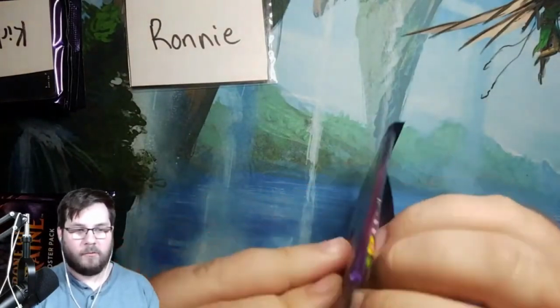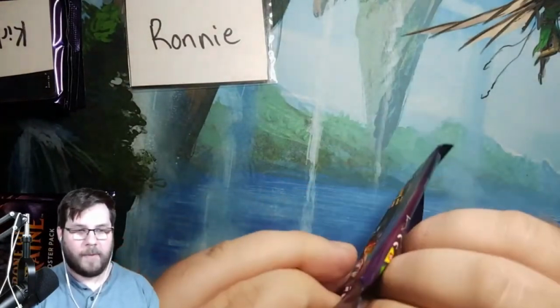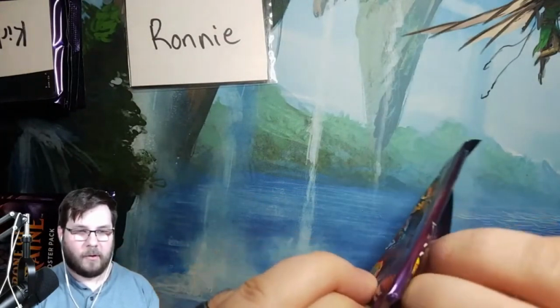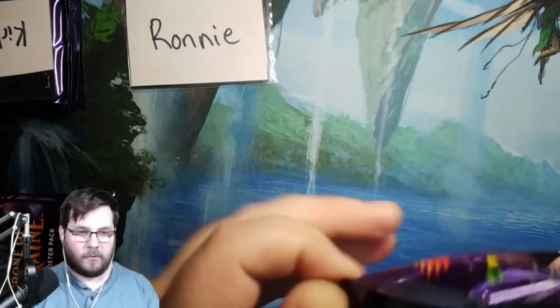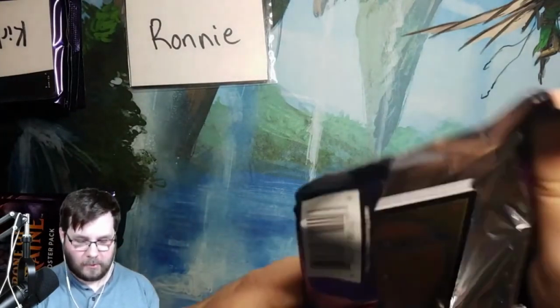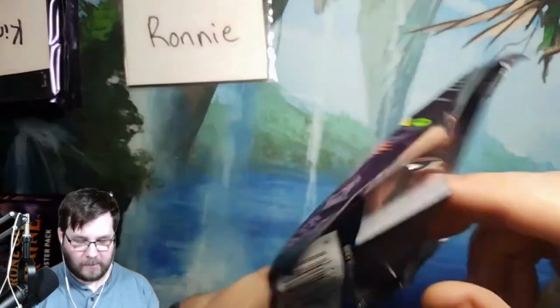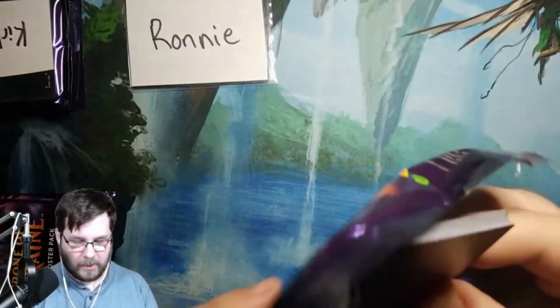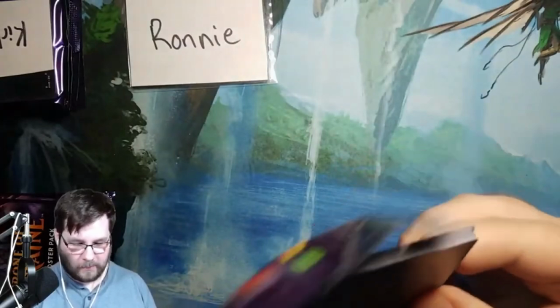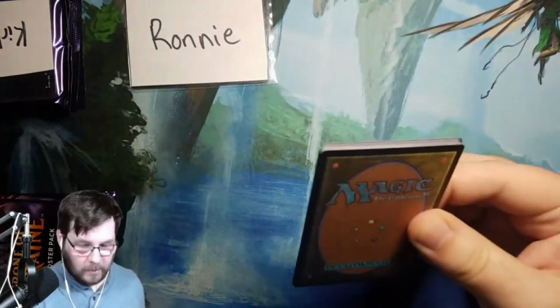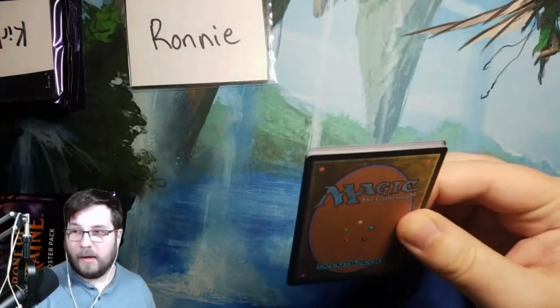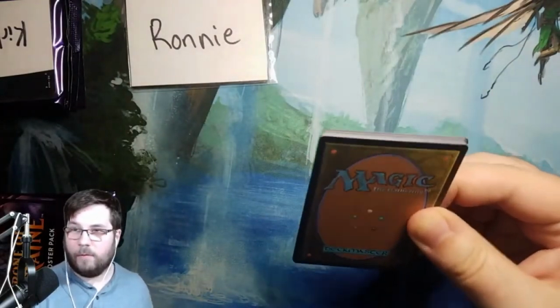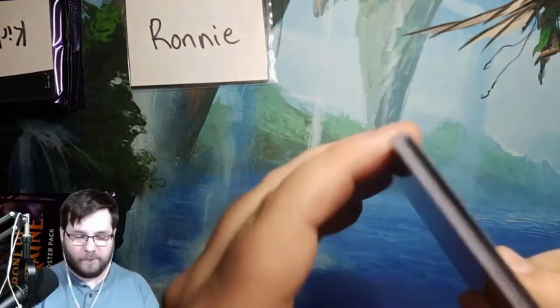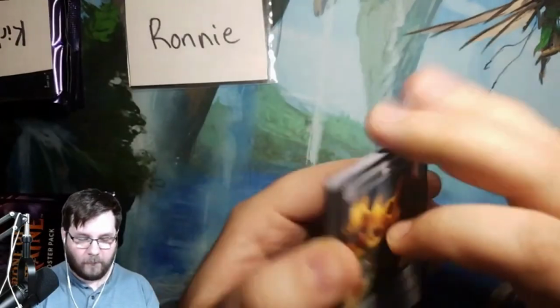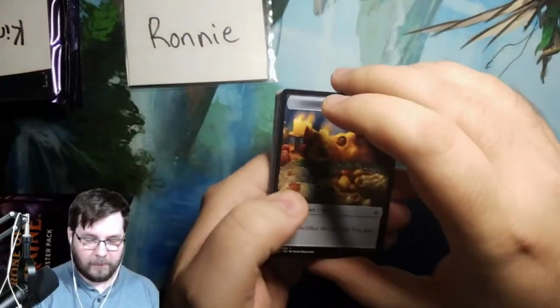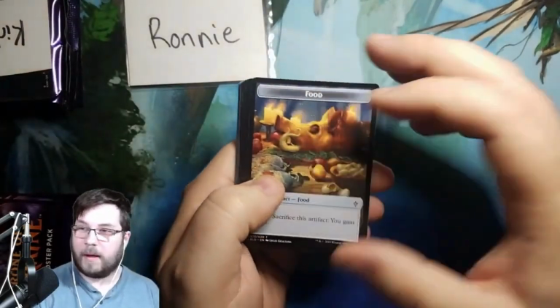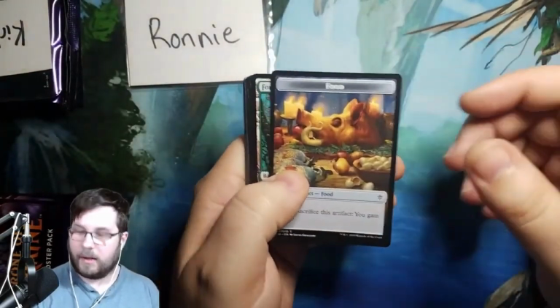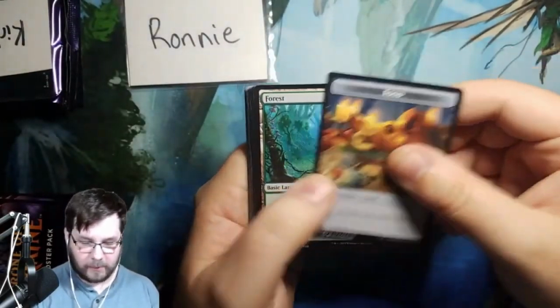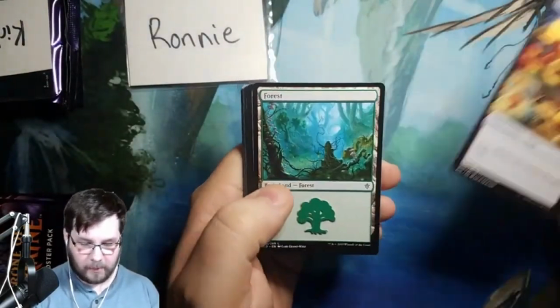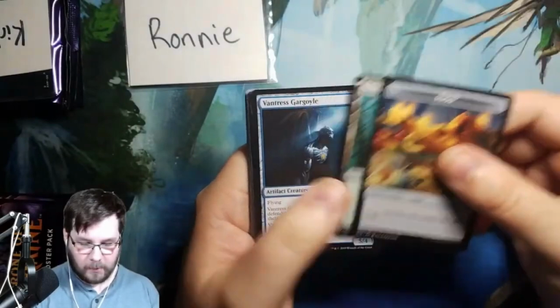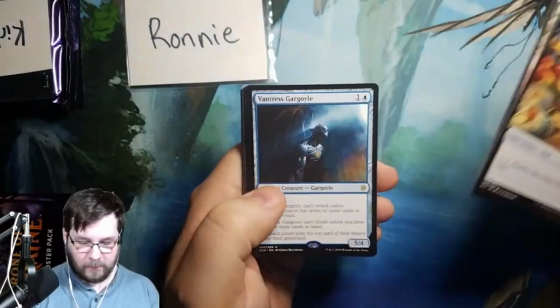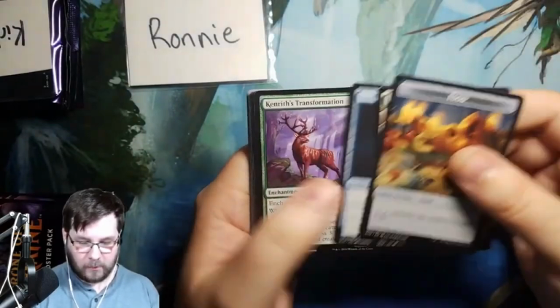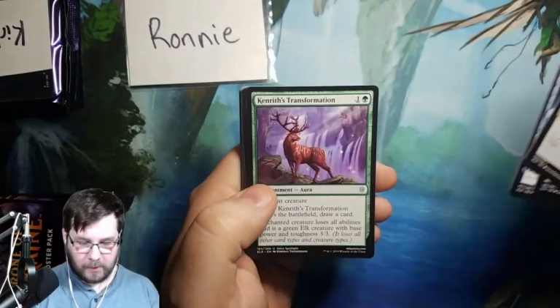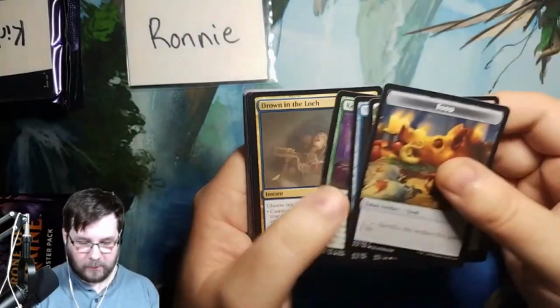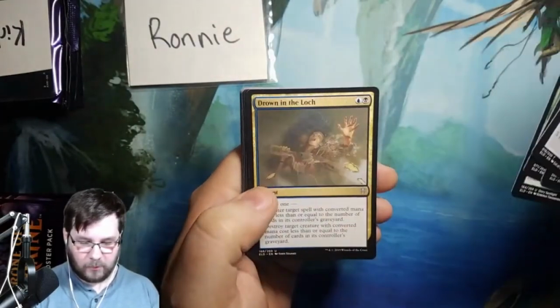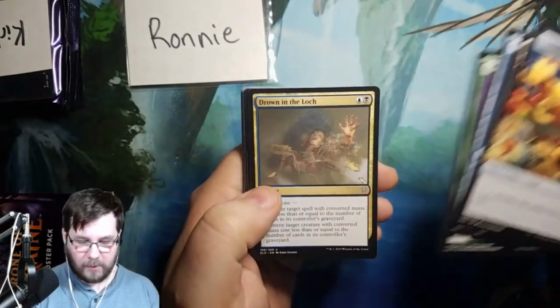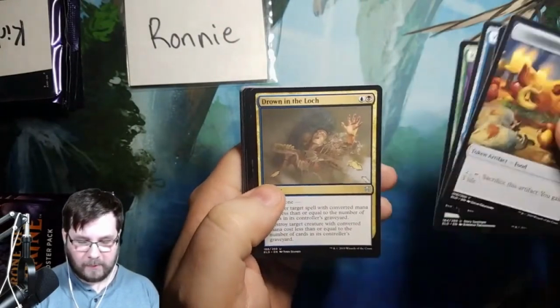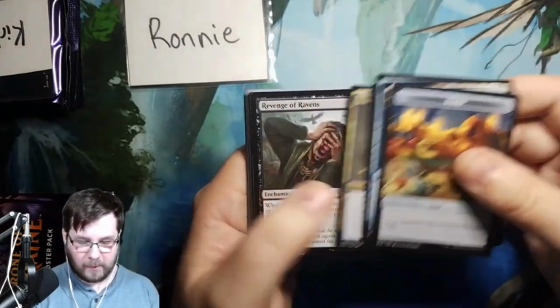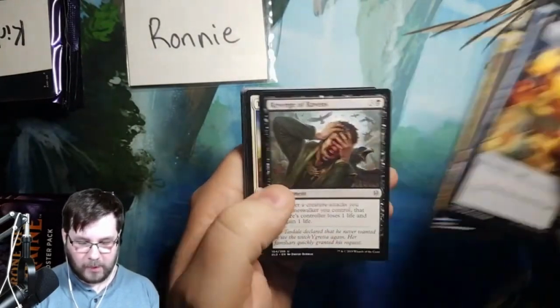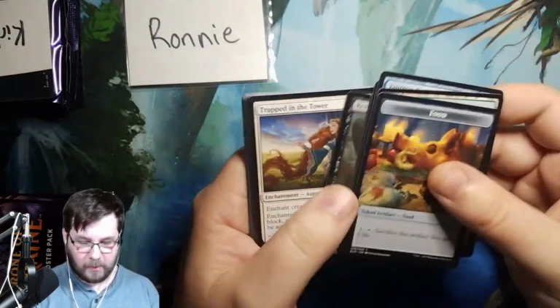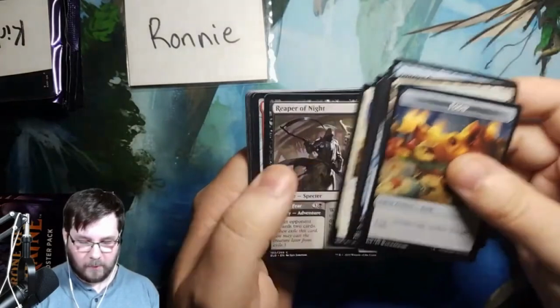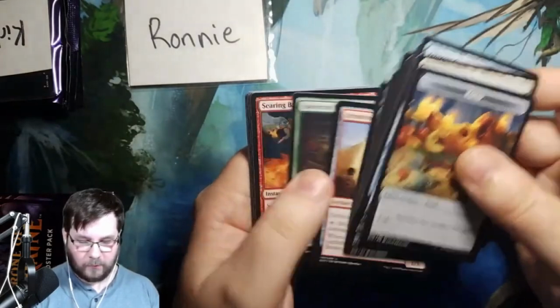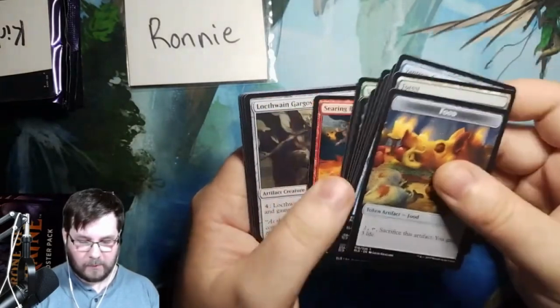Quadruple Masters — that'd be something, wouldn't it, guys? Get four rares and four foils per booster pack — oh wait, that's a collector pack. Vantress Gargoyle. Kenrith's Transformation. Drown in the Loch — that's another good uncommon there. Revenge of Ravens.